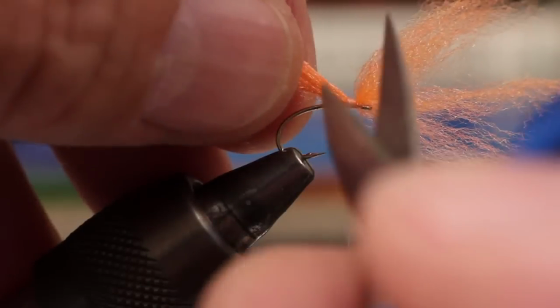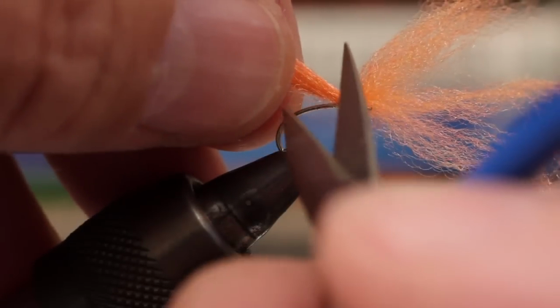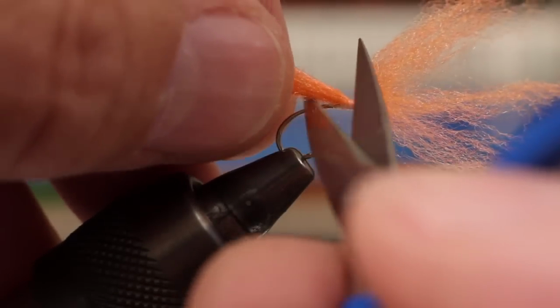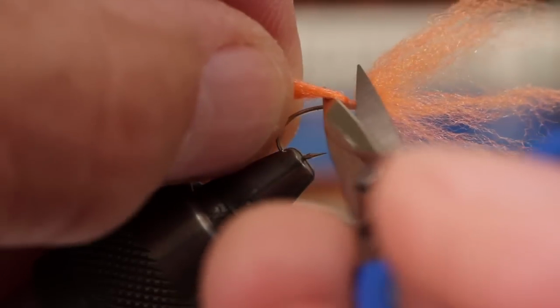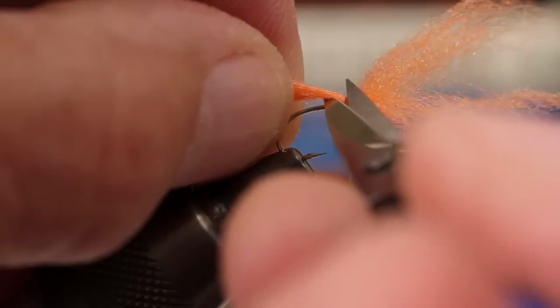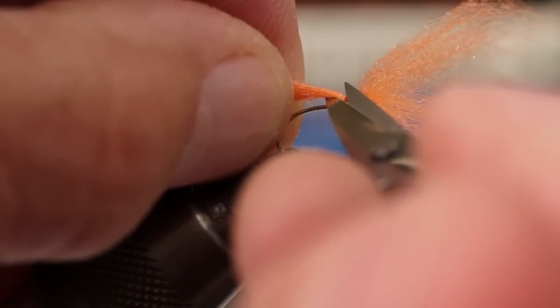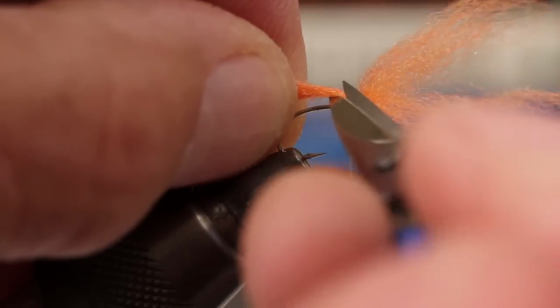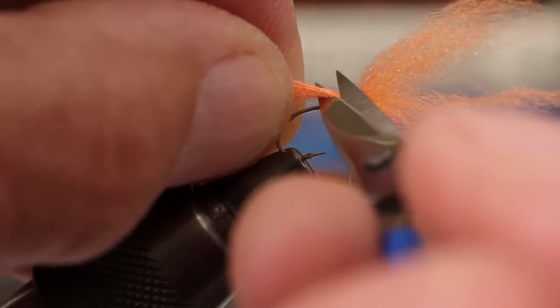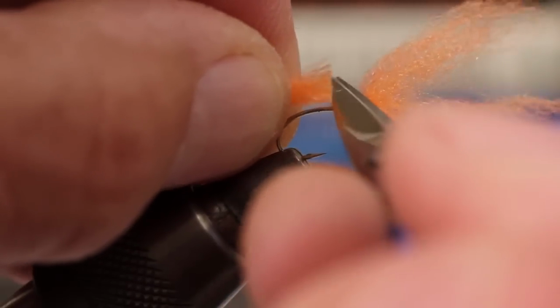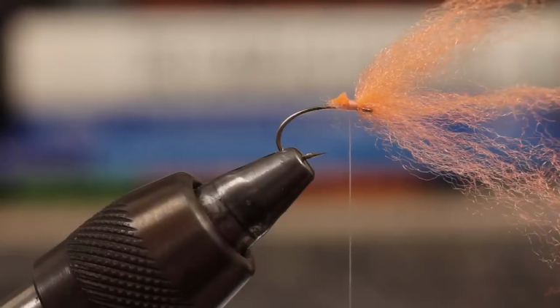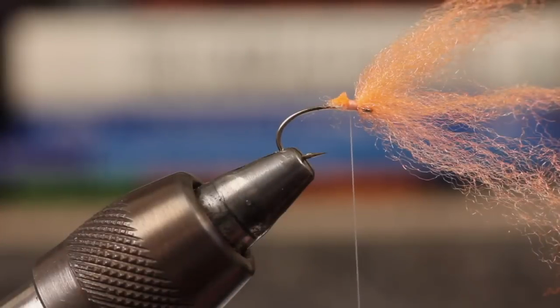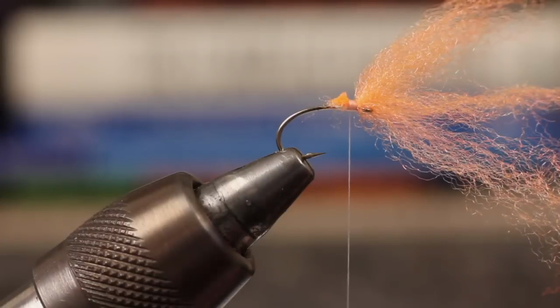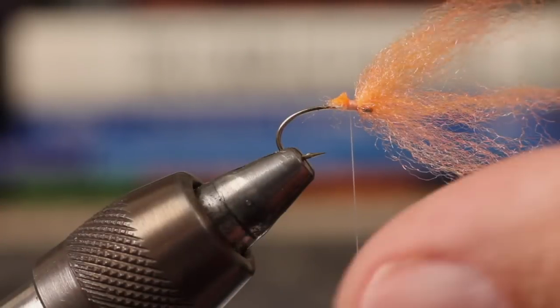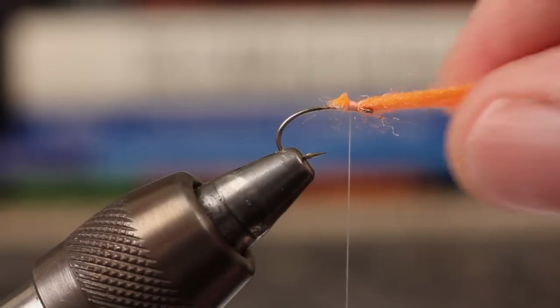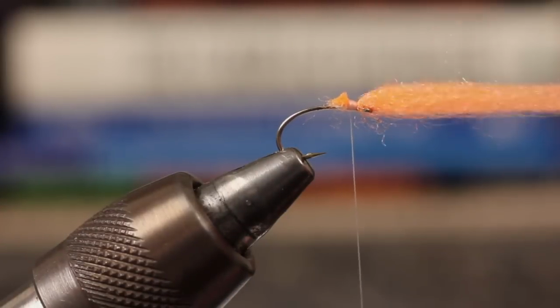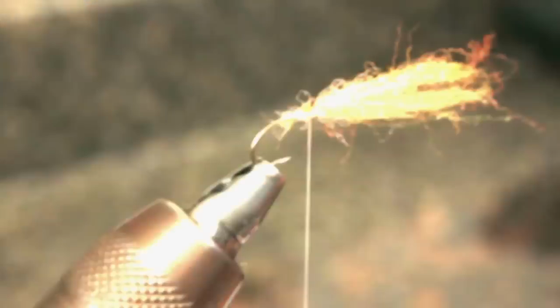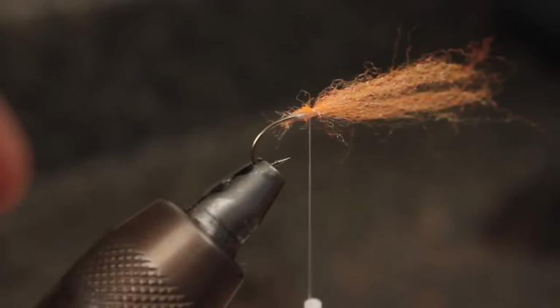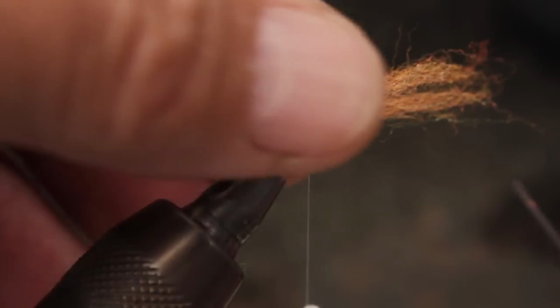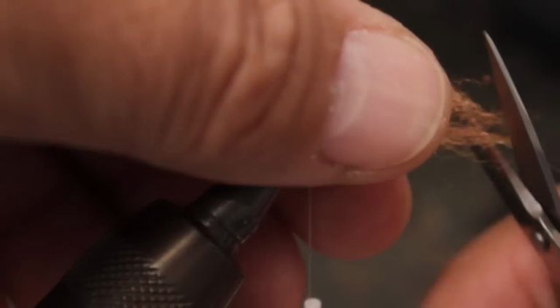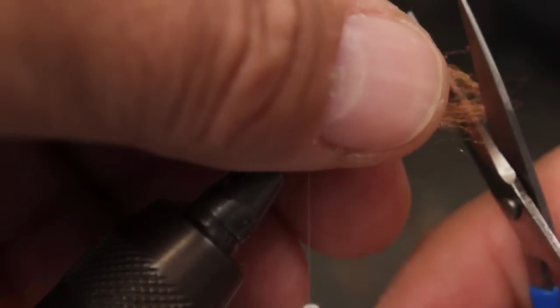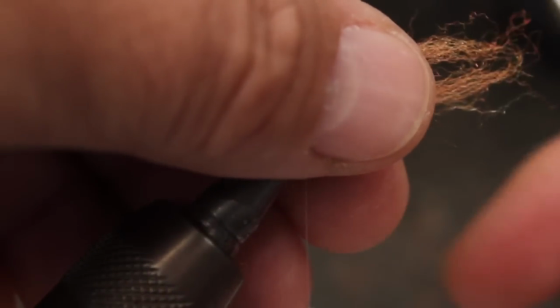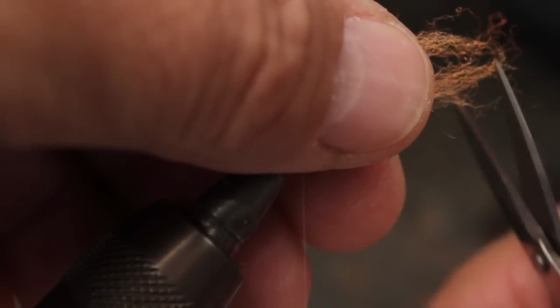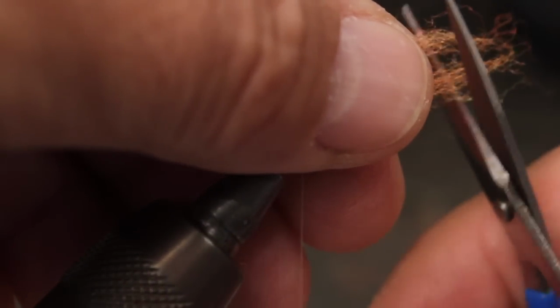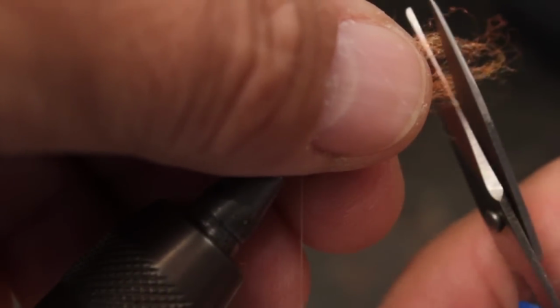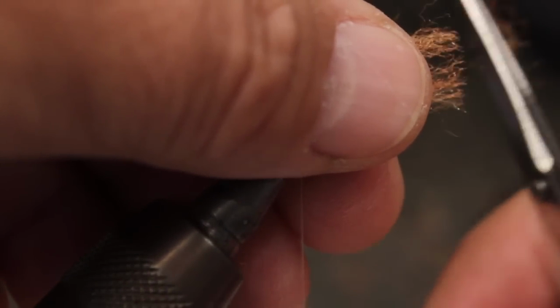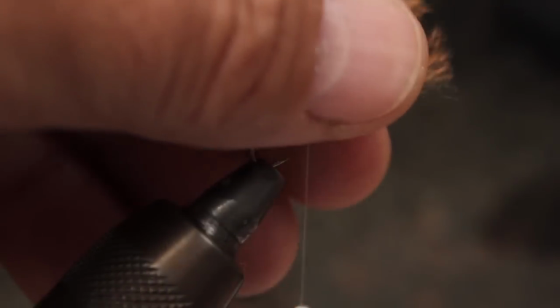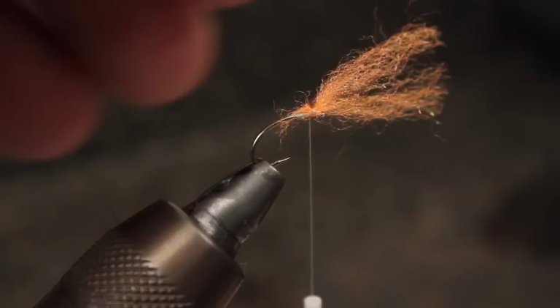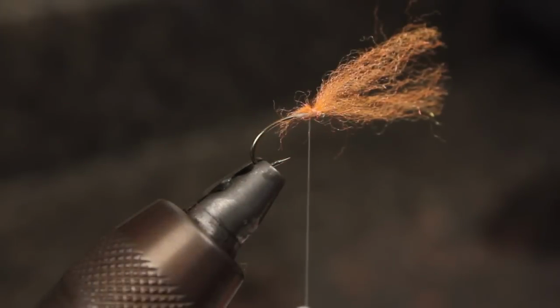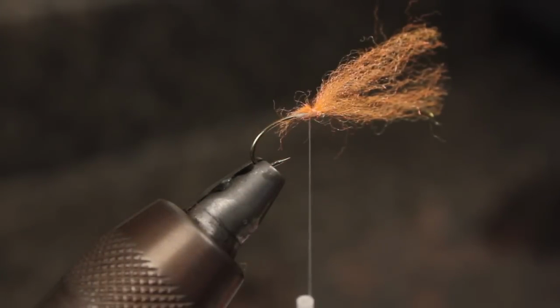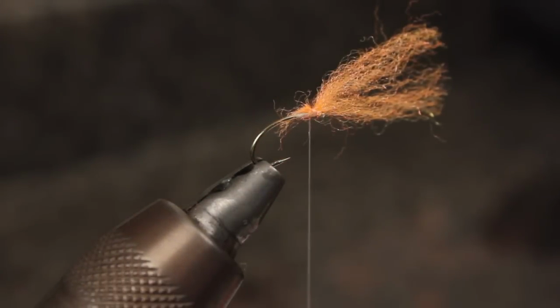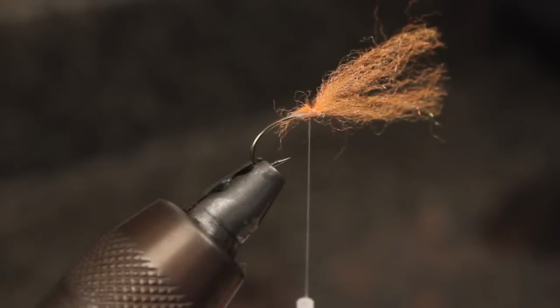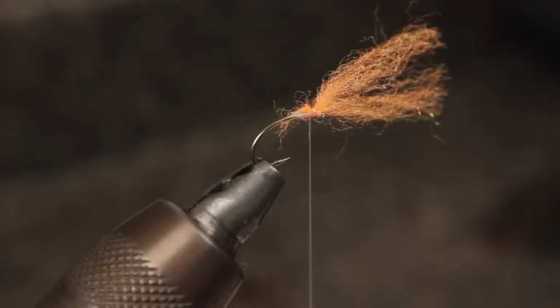With the three clumps secured, snip the rearward pointing butt ends off close. I also like to give the wispy front ends a little trim so they don't get caught up during the rest of the tying process.